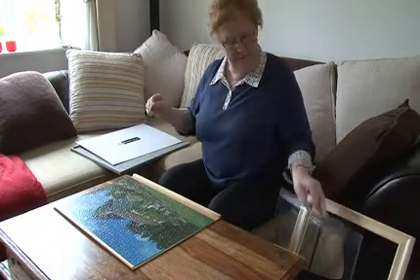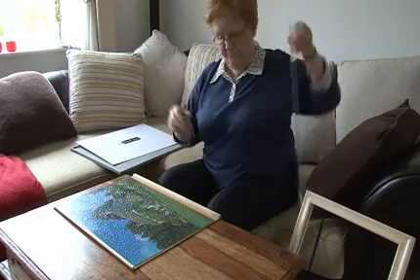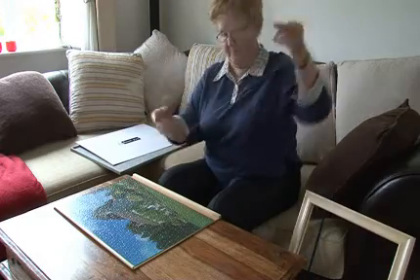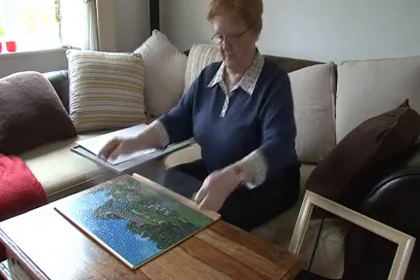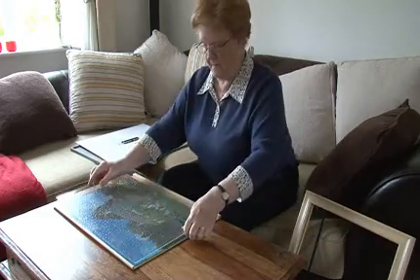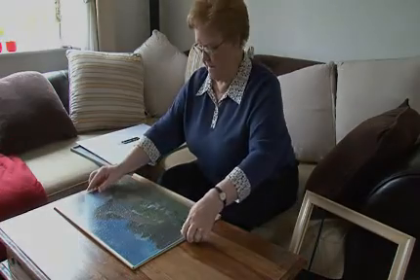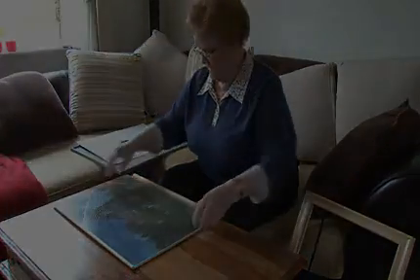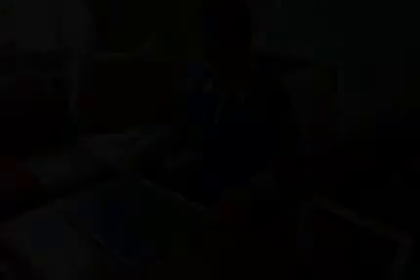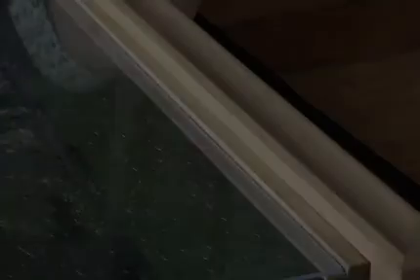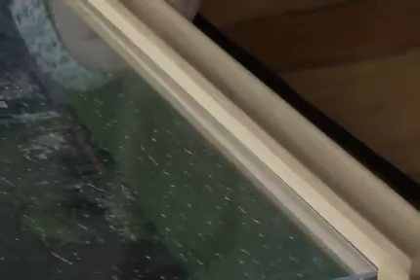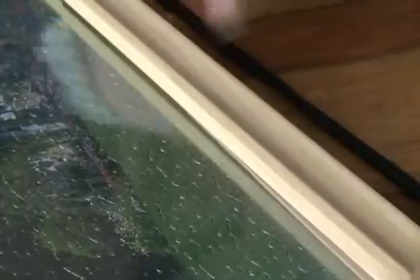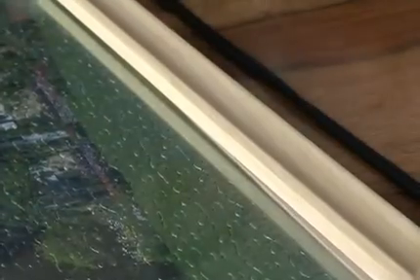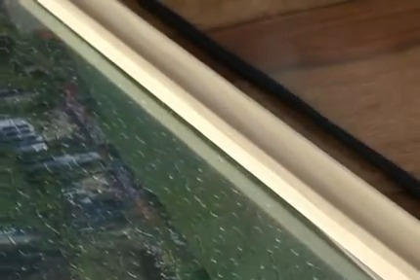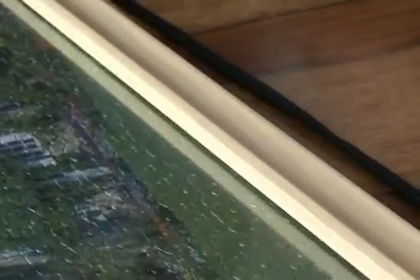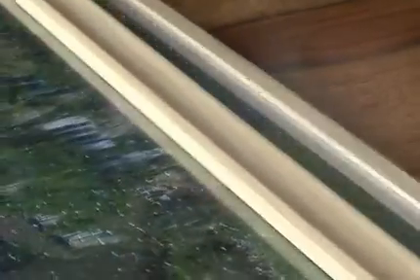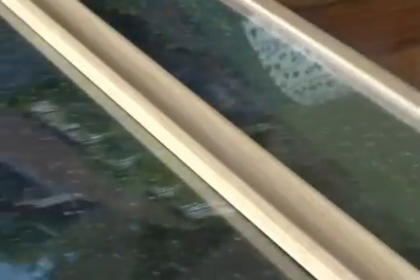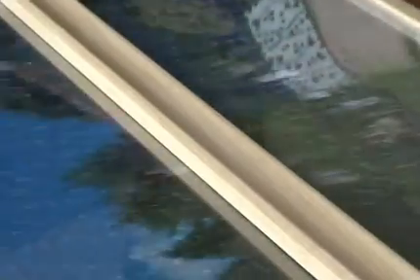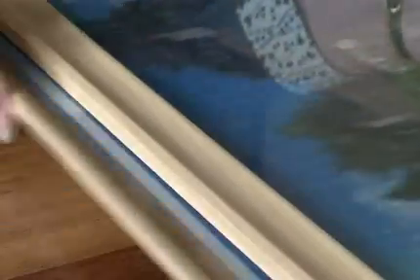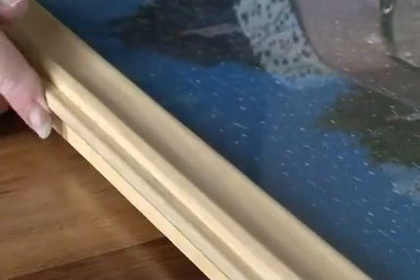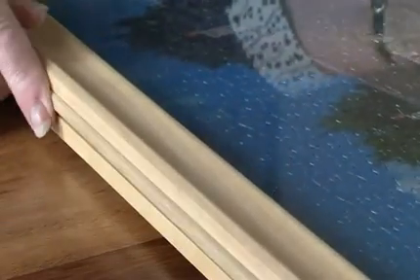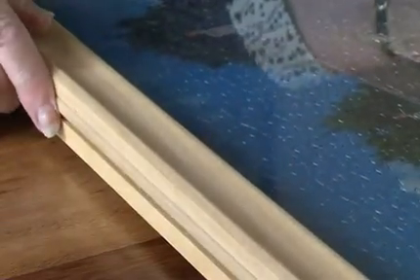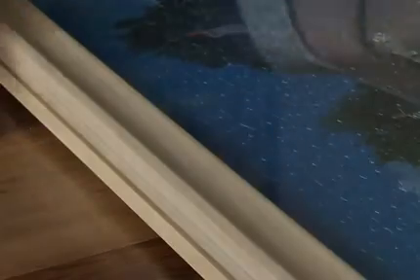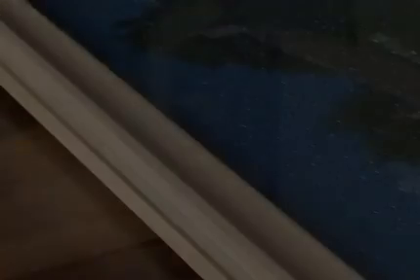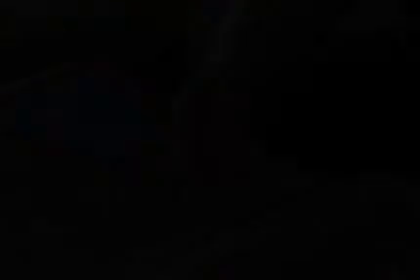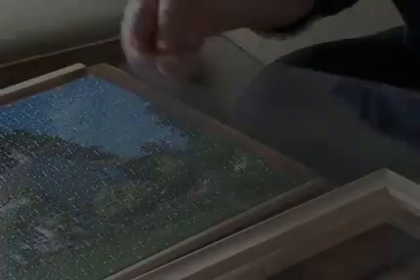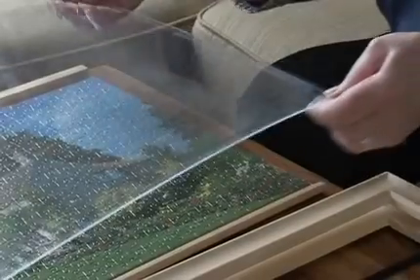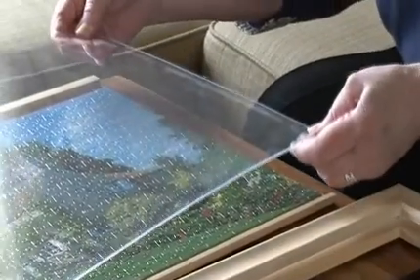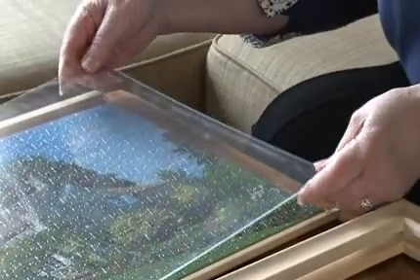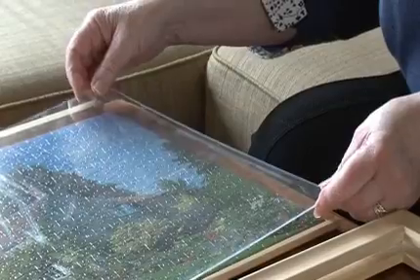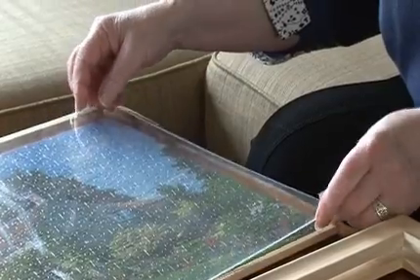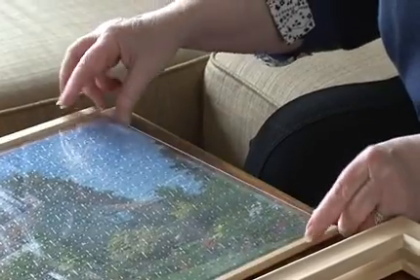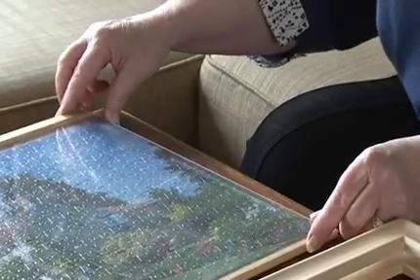Lay the acrylic sheet on top of the puzzle. Slide the drawer into the frame and the job is done. You don't need any glue, and to frame your puzzle is so easy, even a child could do it in less than a minute.